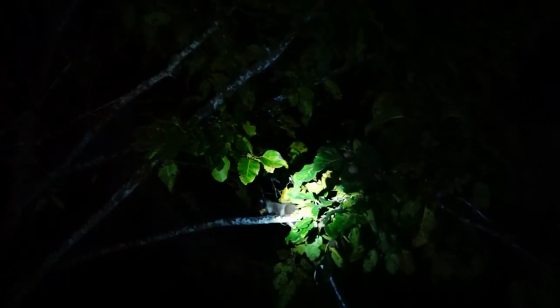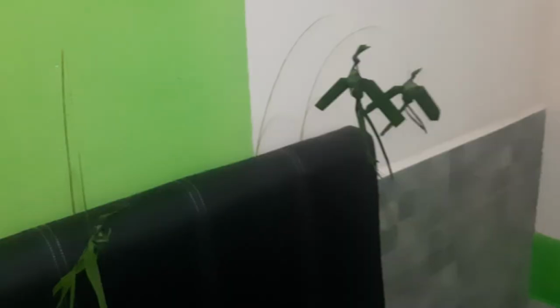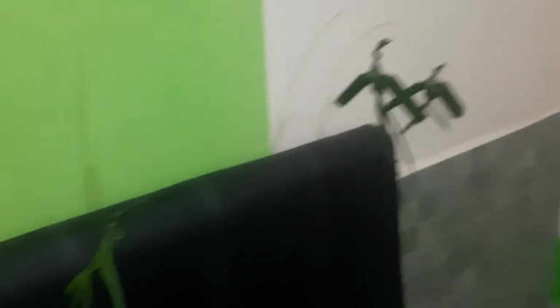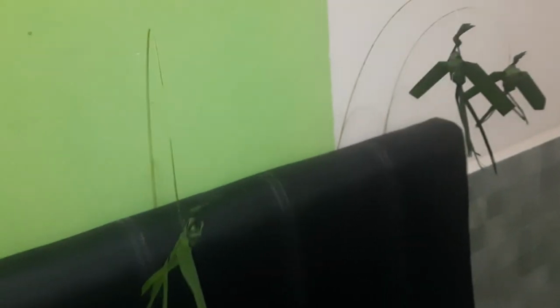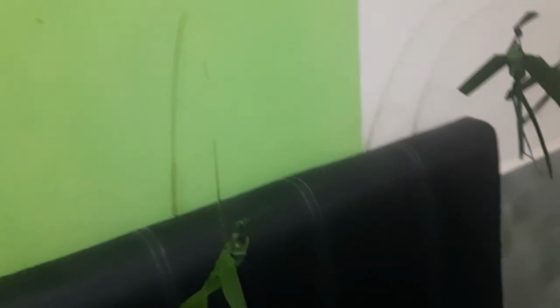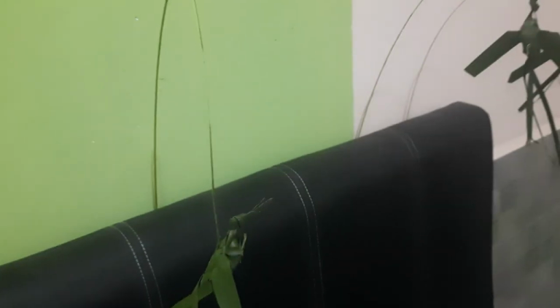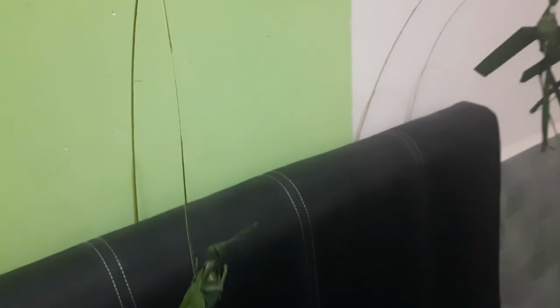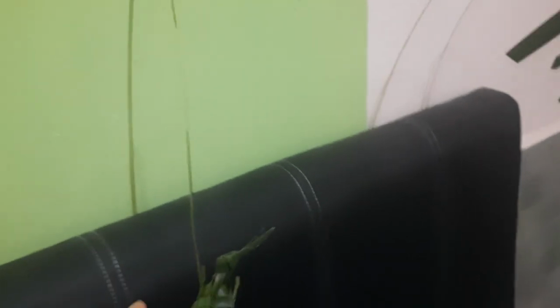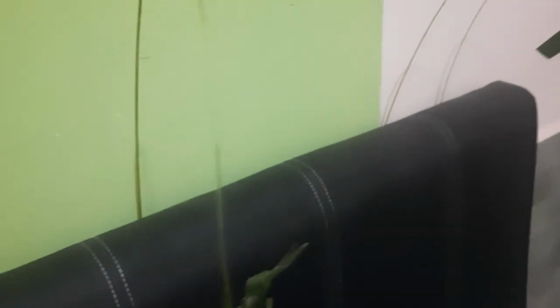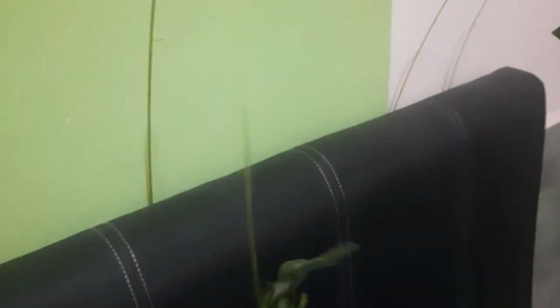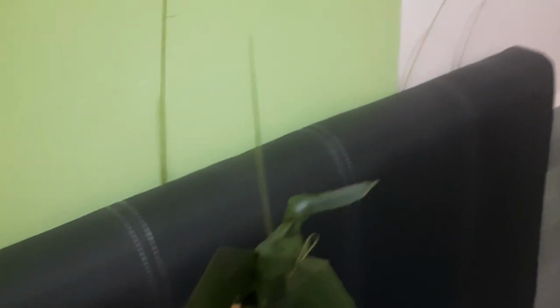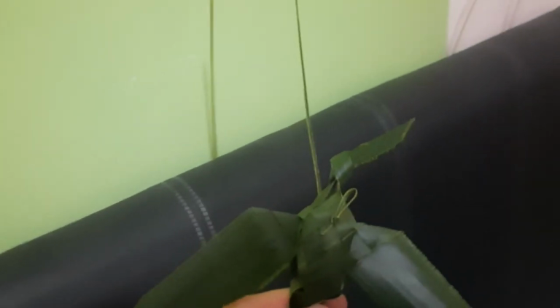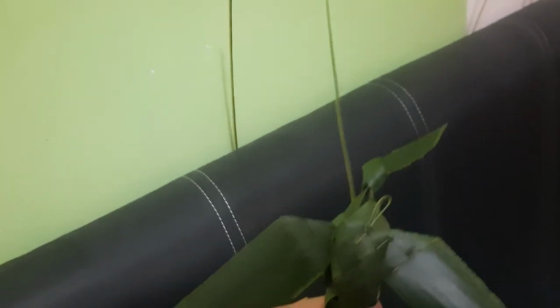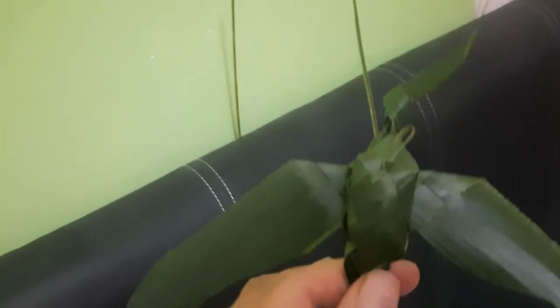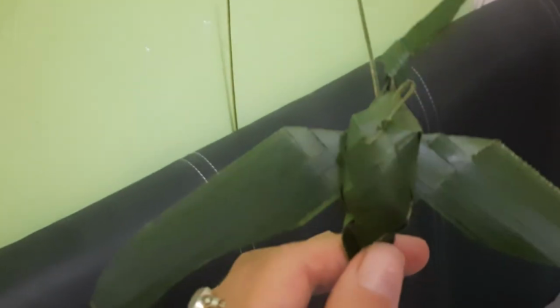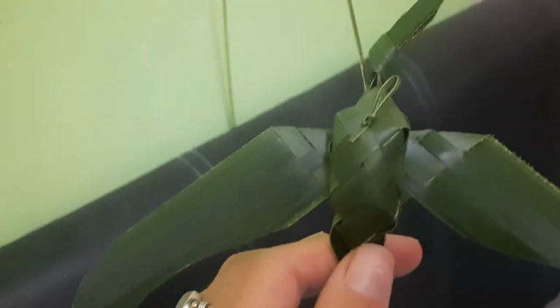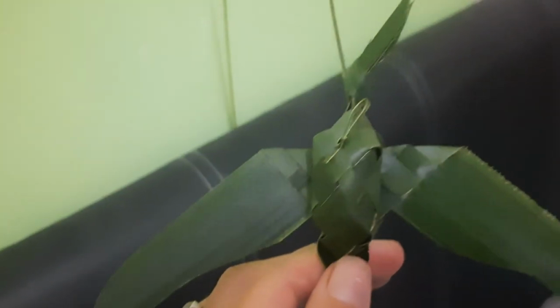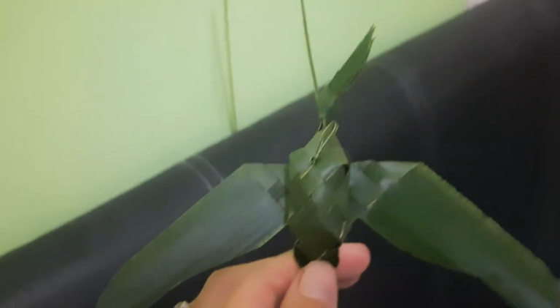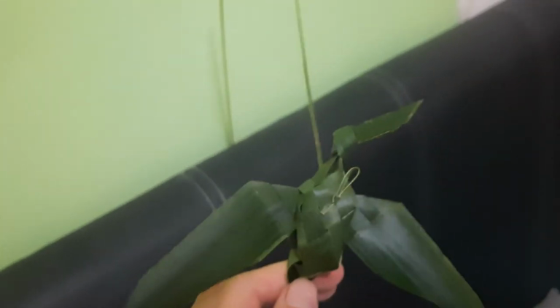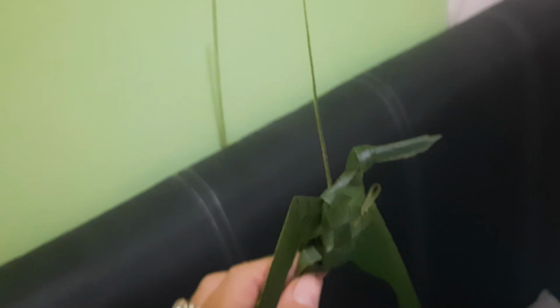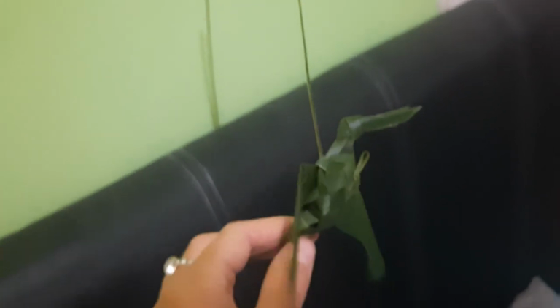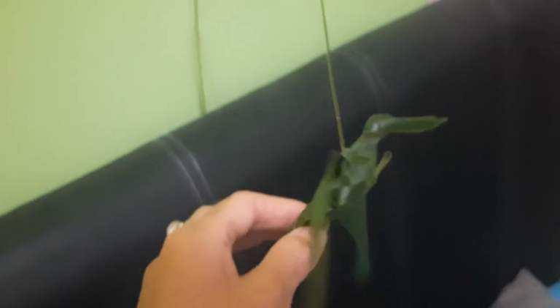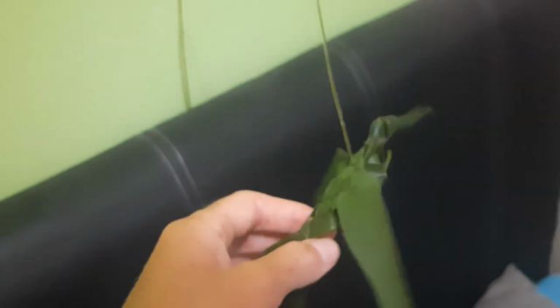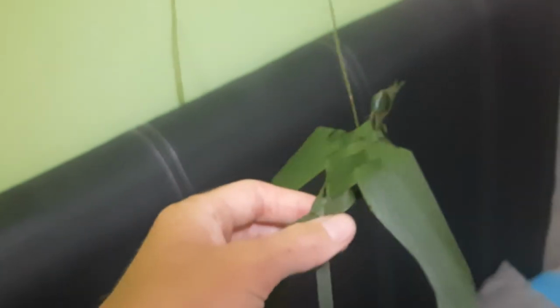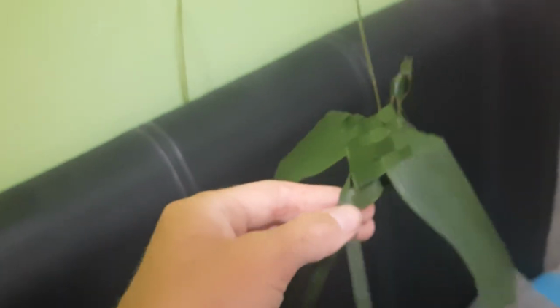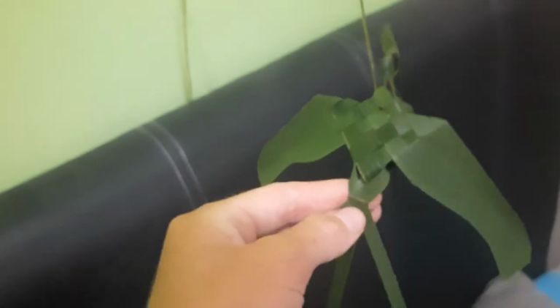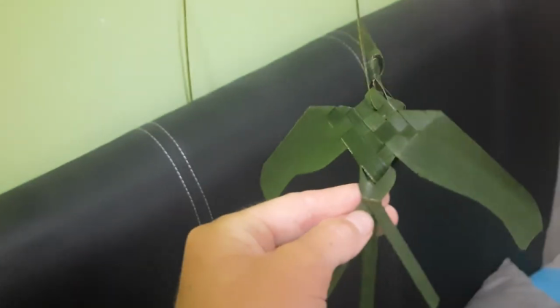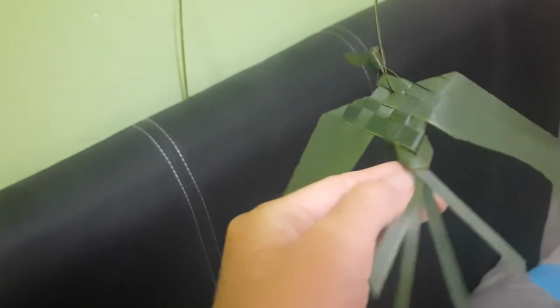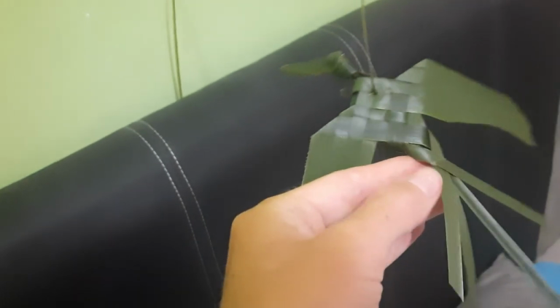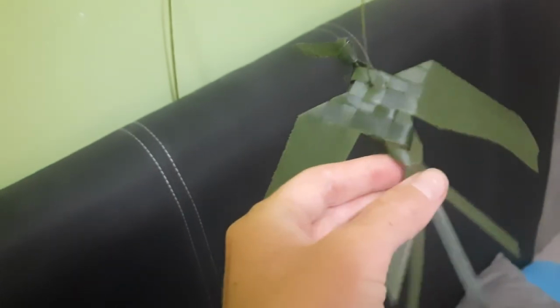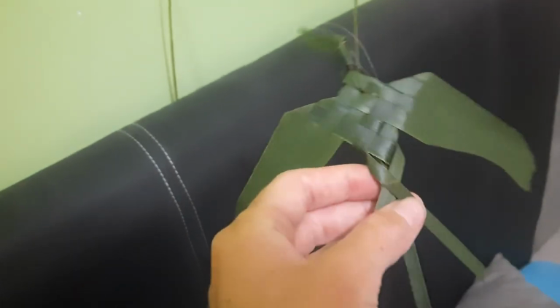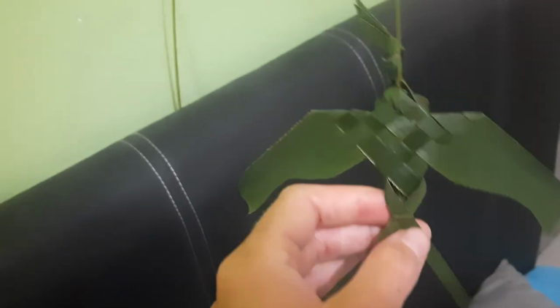We made these beautiful small birds. This is mine — it's made of a leaf. It's very funny to make.